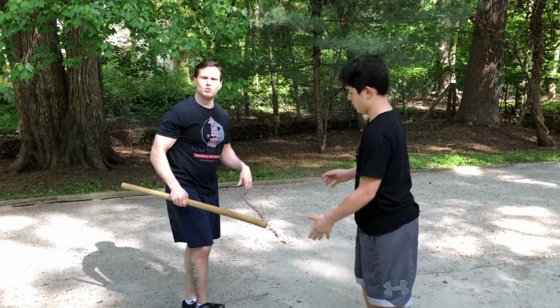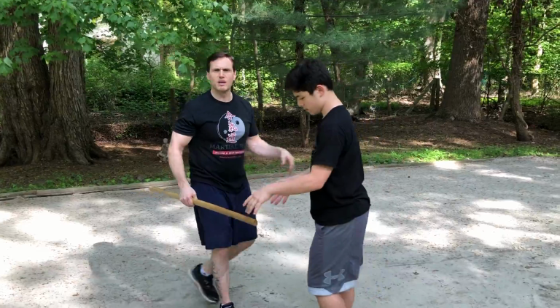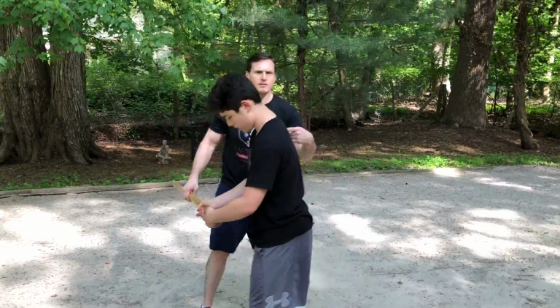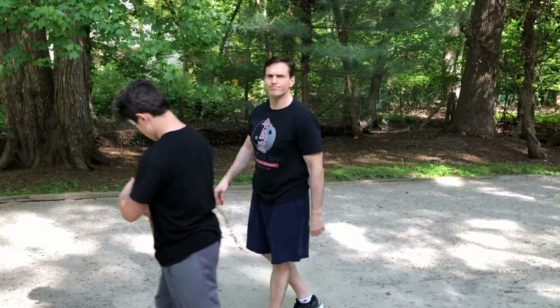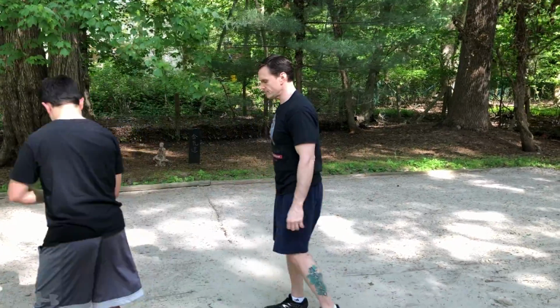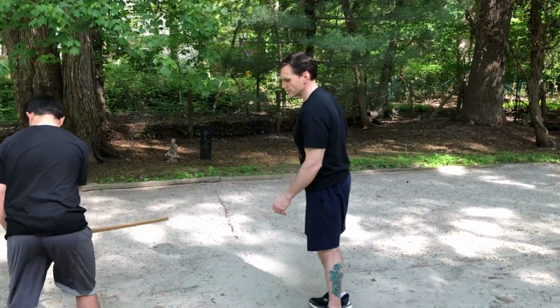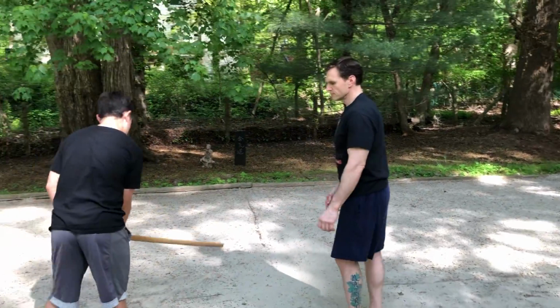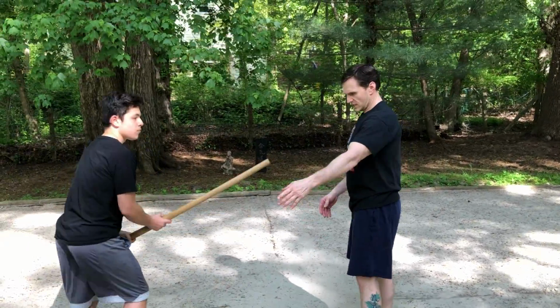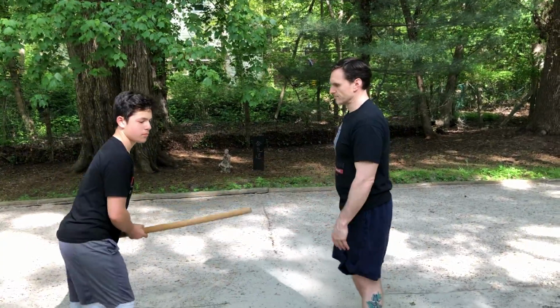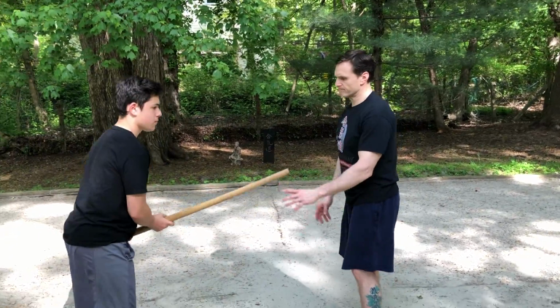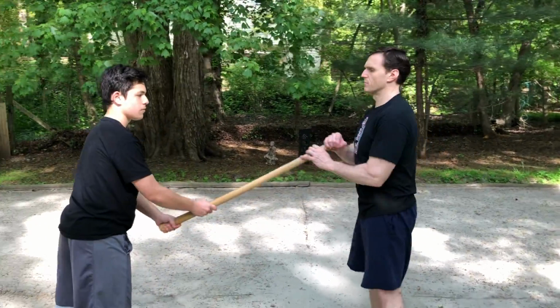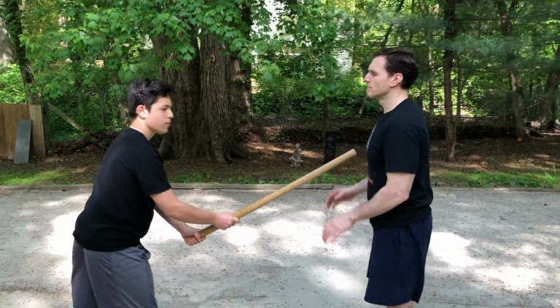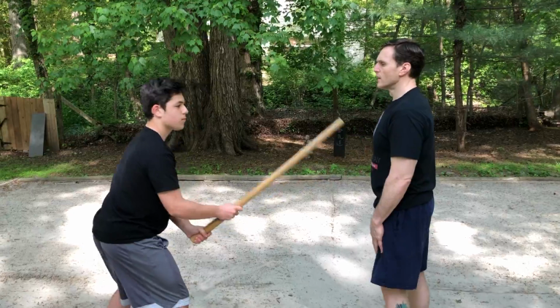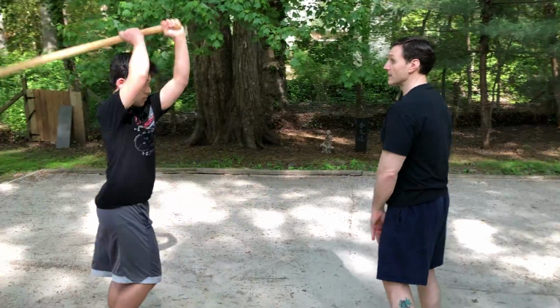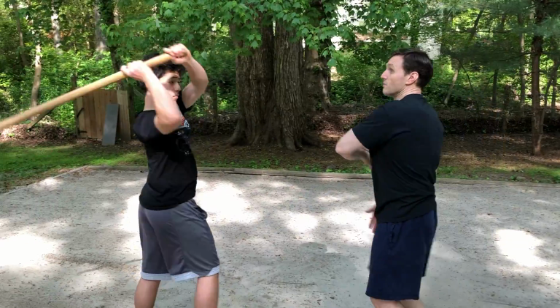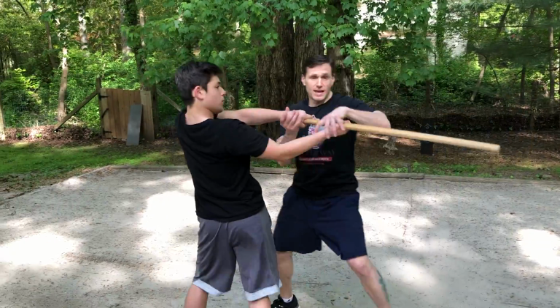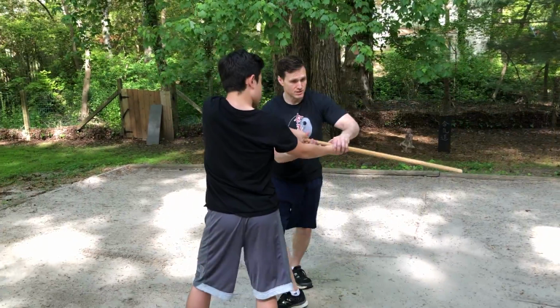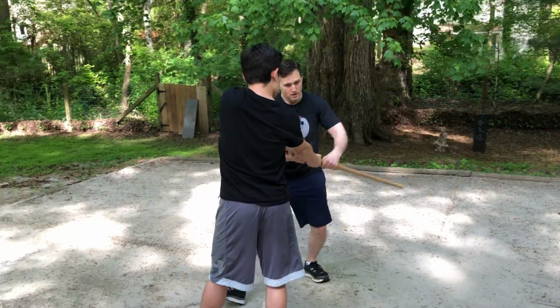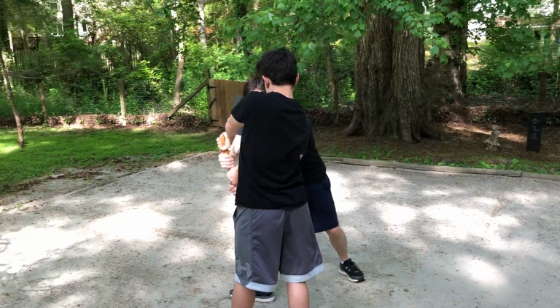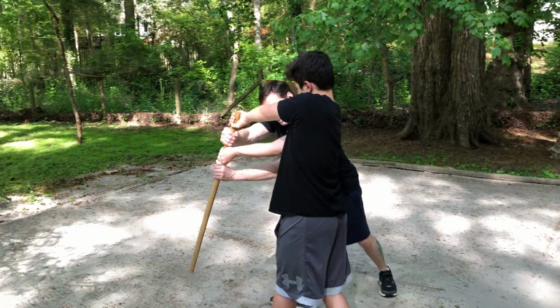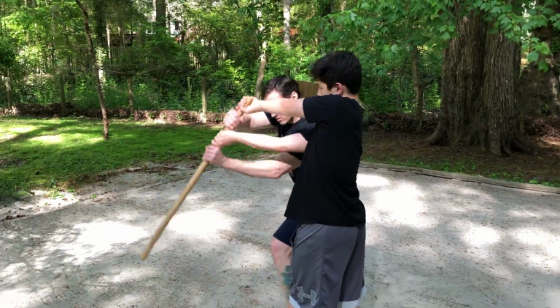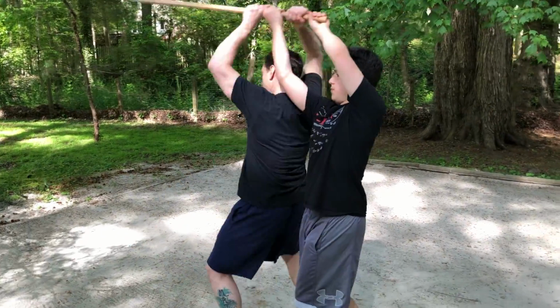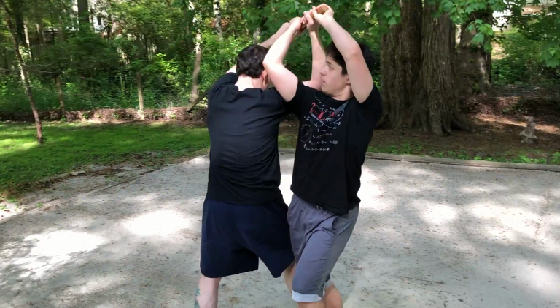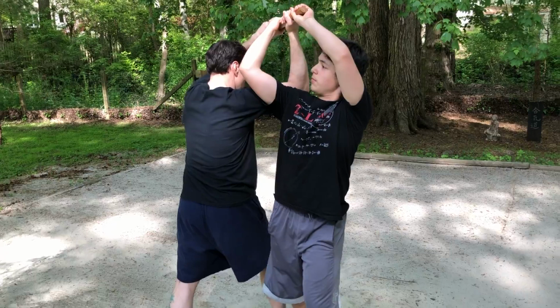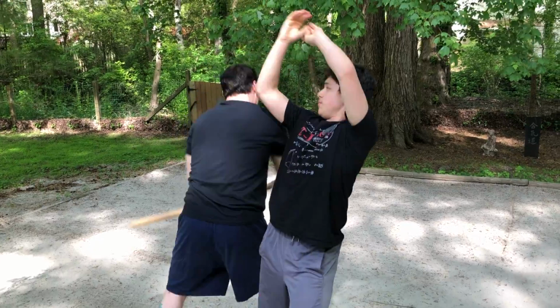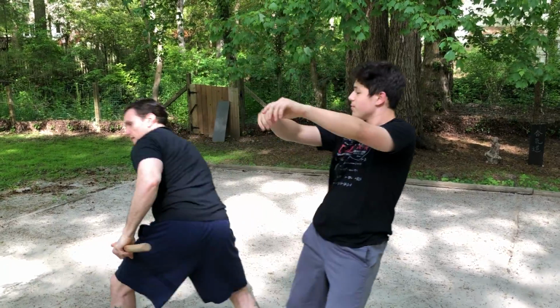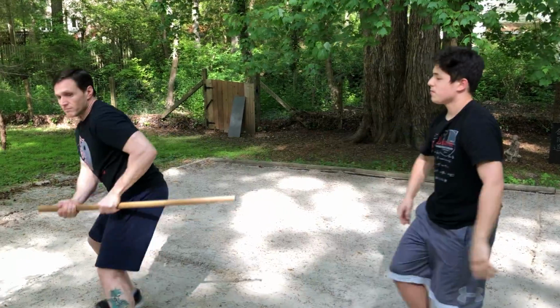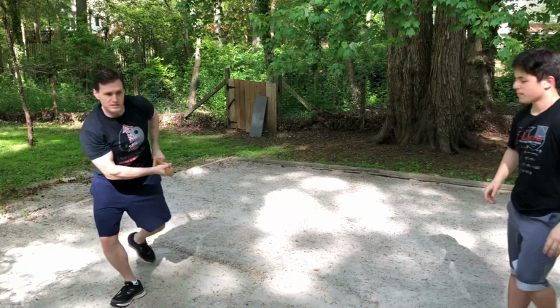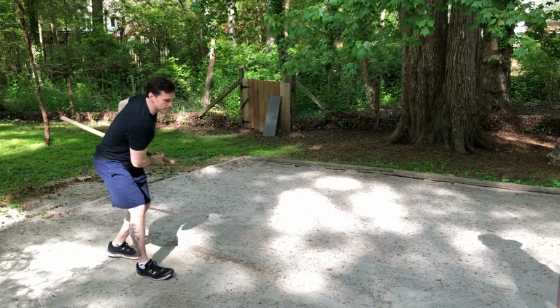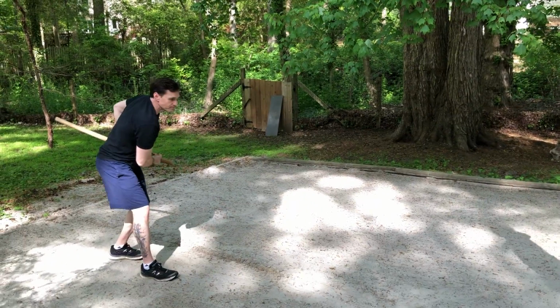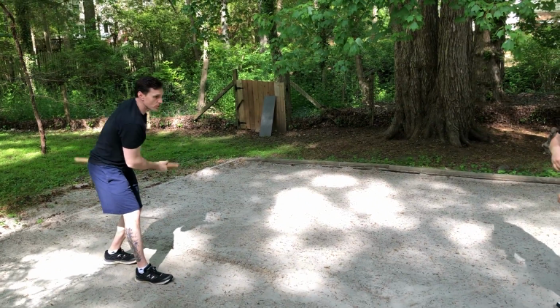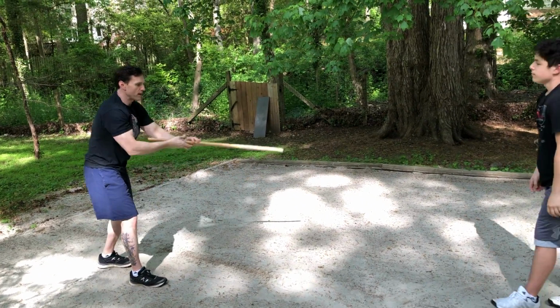Do that one more time from this side. Same side. He puts it here, he raises, I come in at the hands, counter grab the handle, big over and yank it out — and the blade is mine. Or the bat.